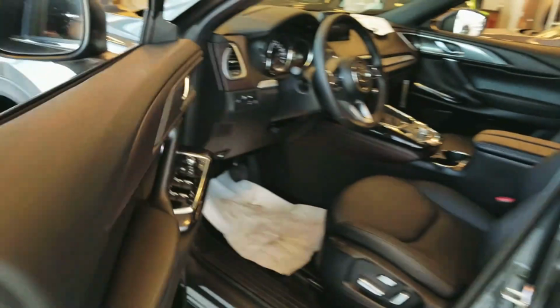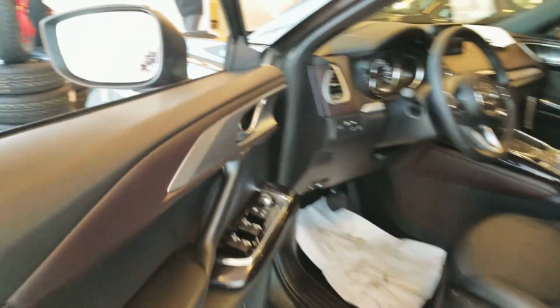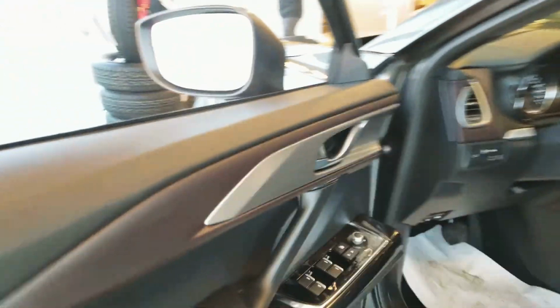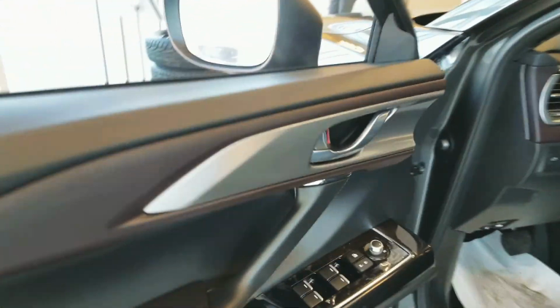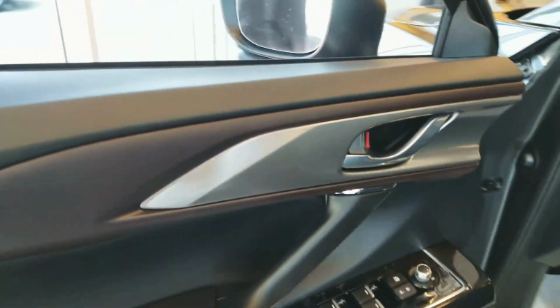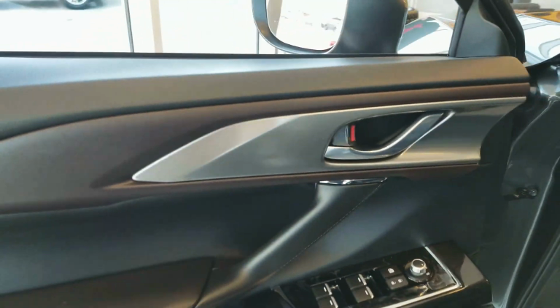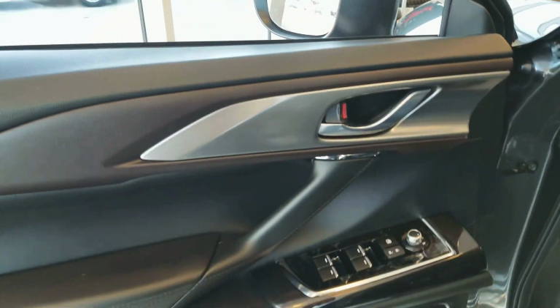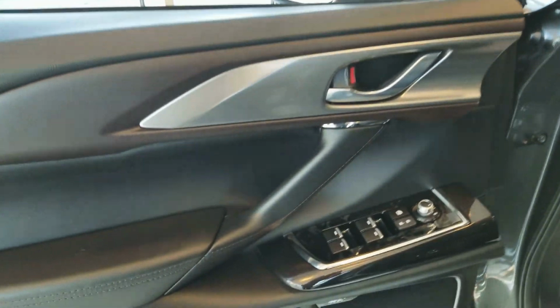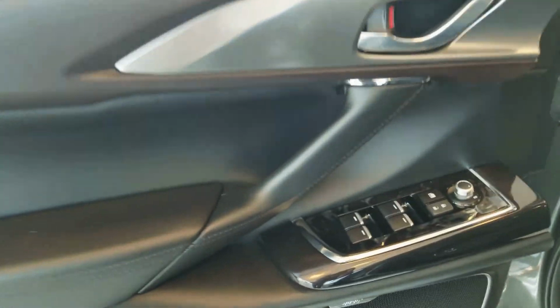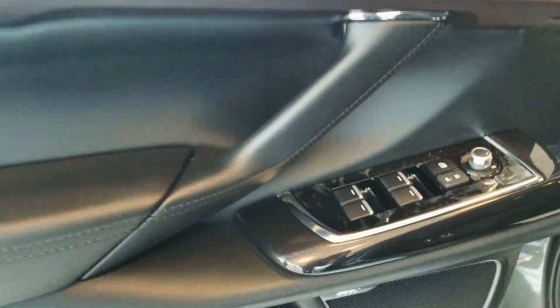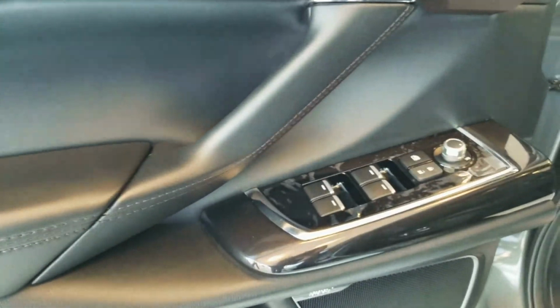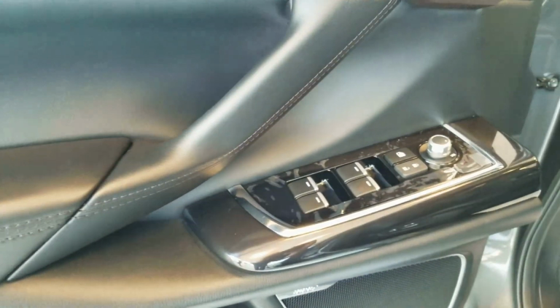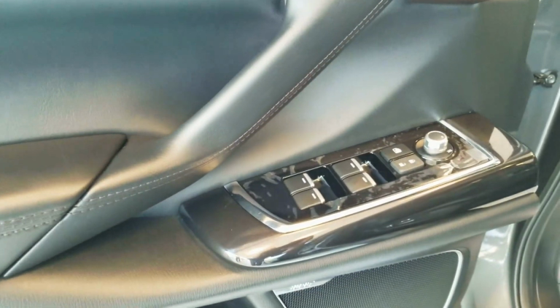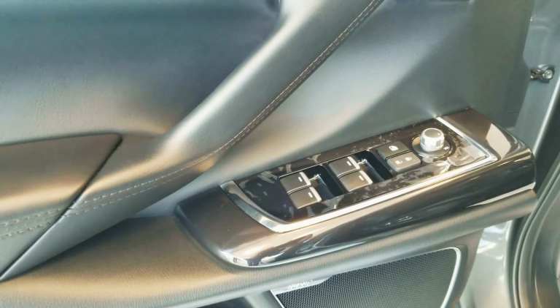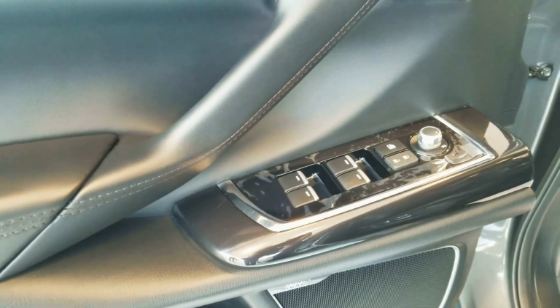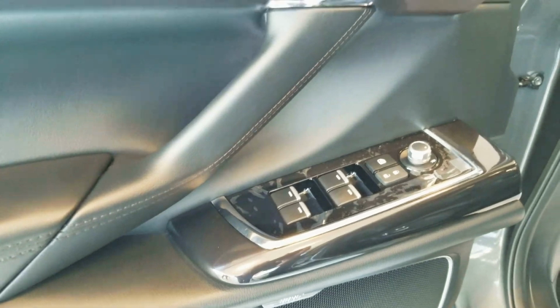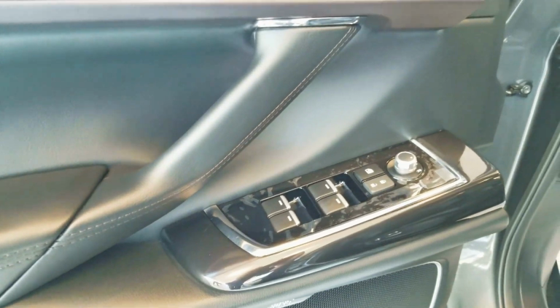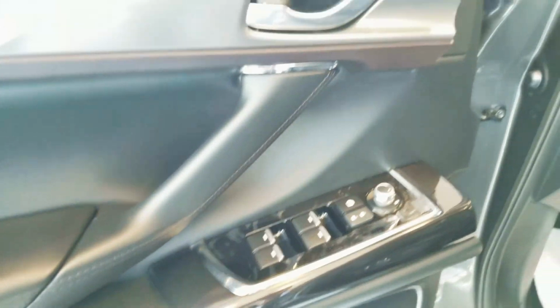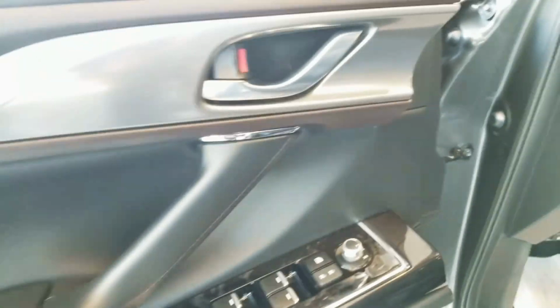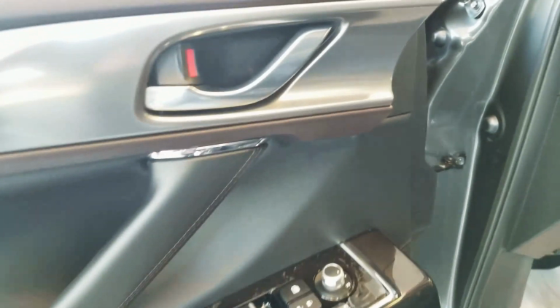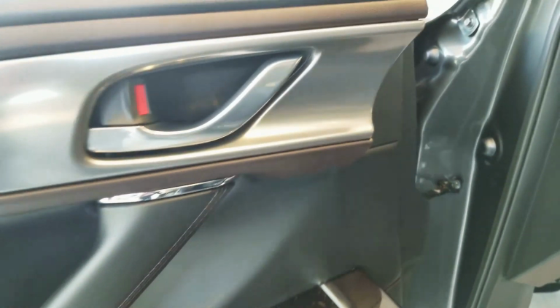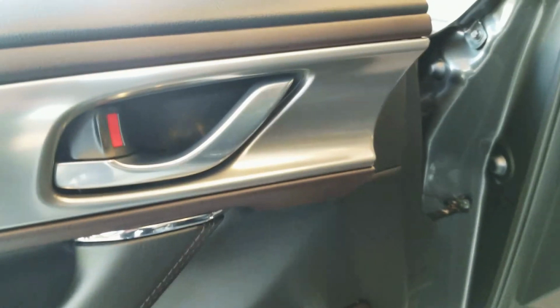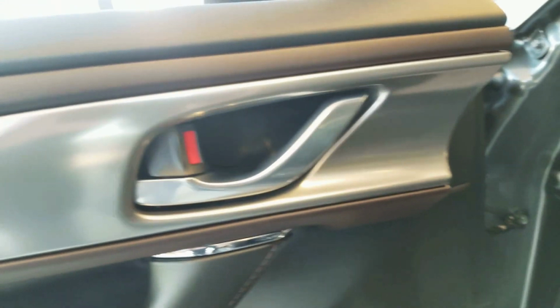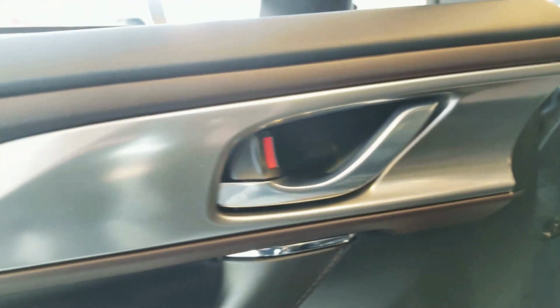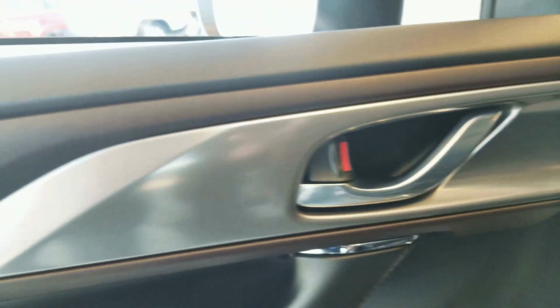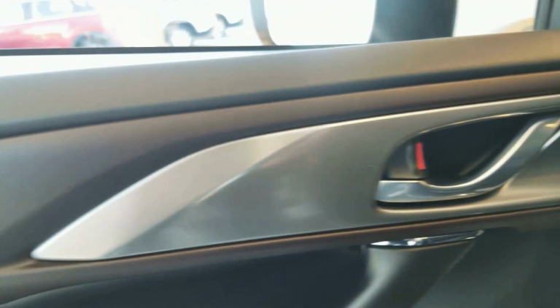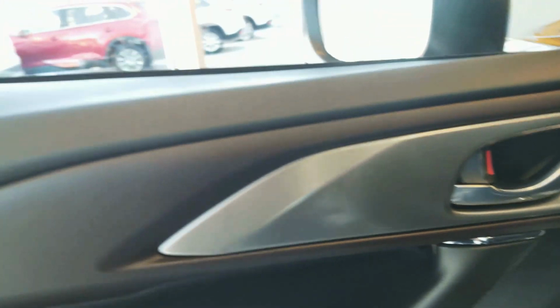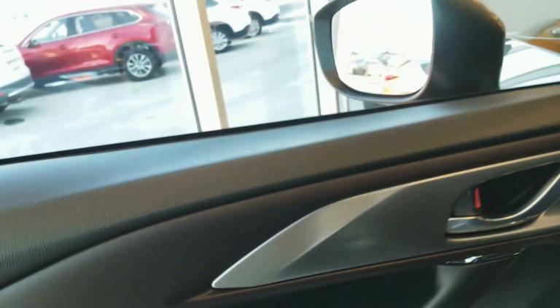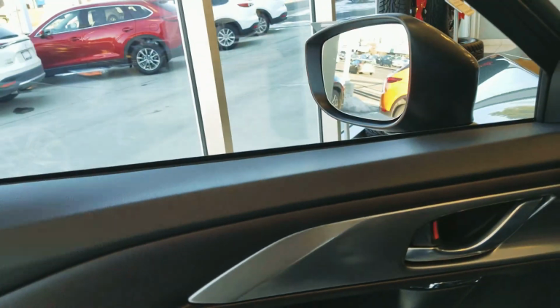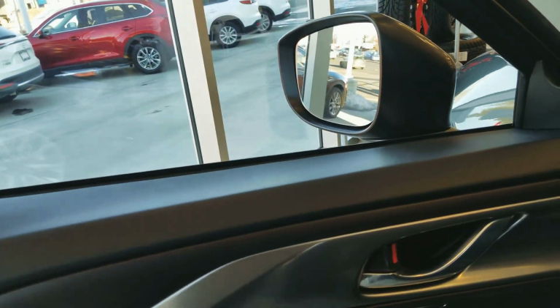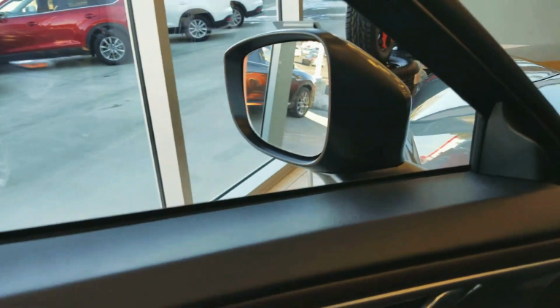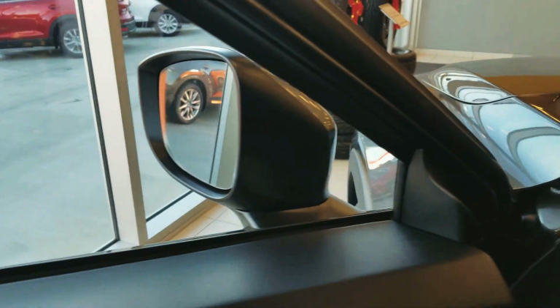On the inside here, you've got all your power features — power windows, power locks, power side mirrors. It's got that beautiful titanium finish on the inside. The CX-9 is so impressive.